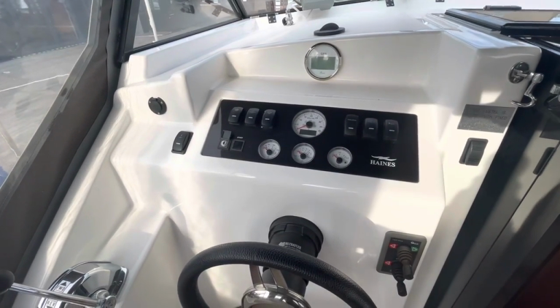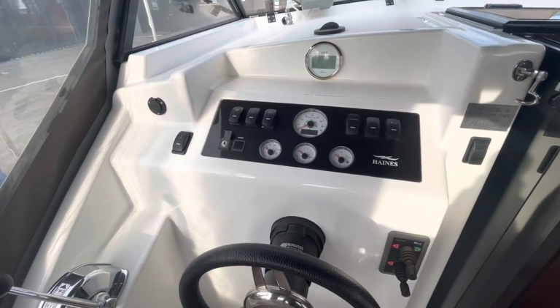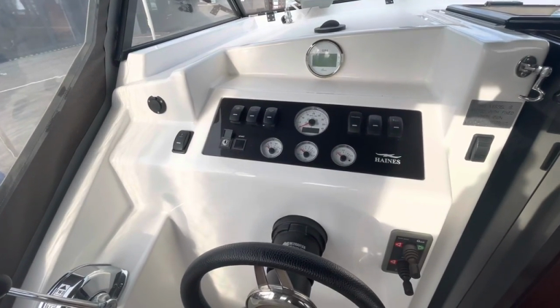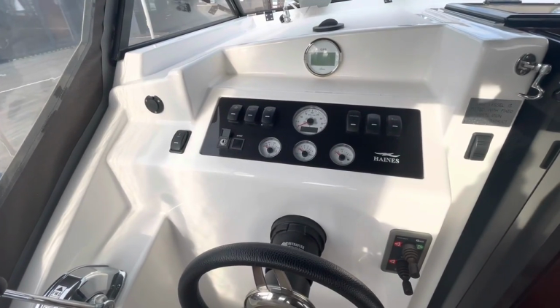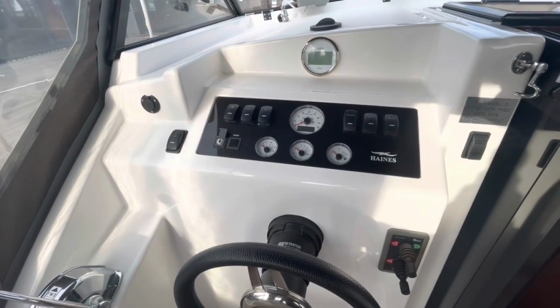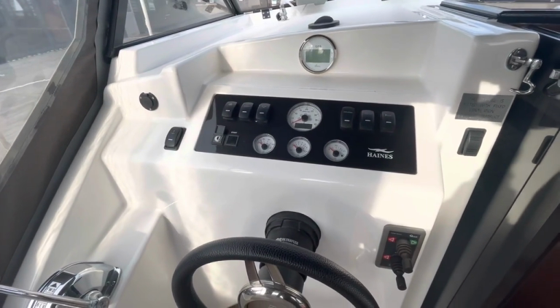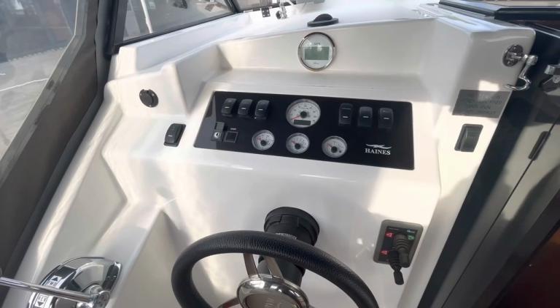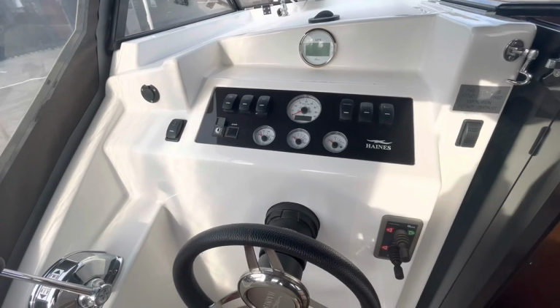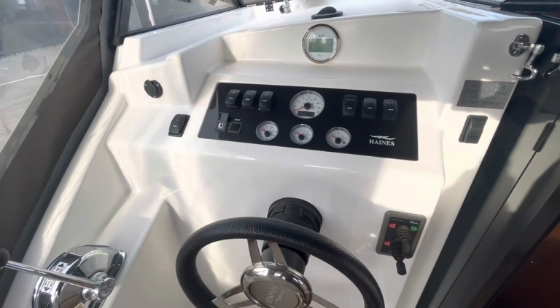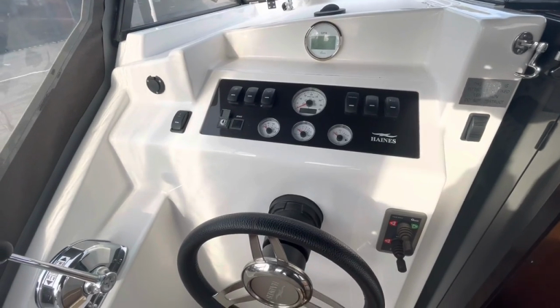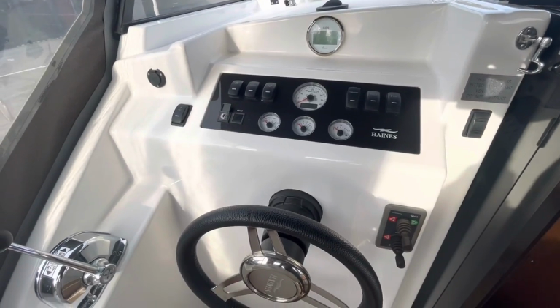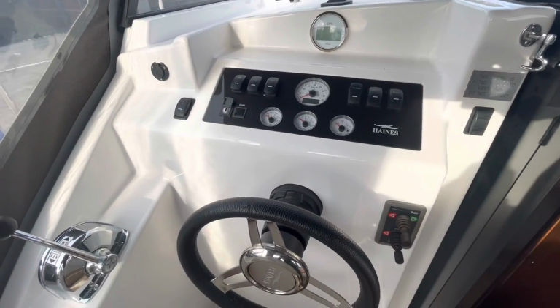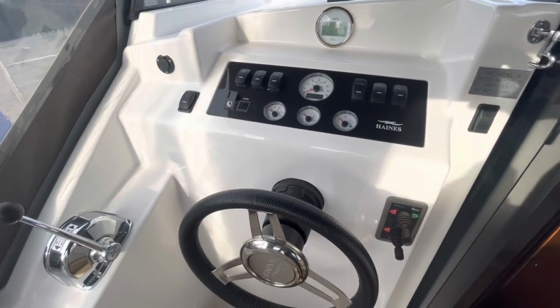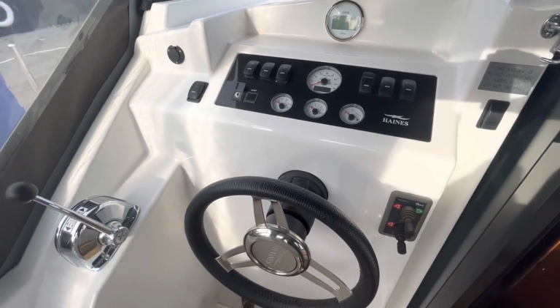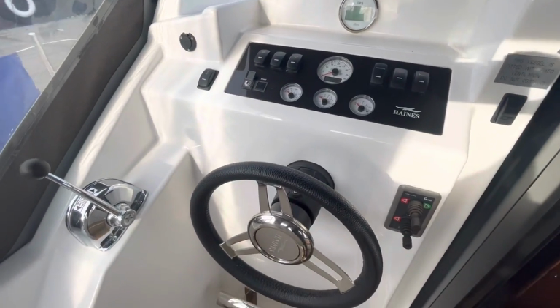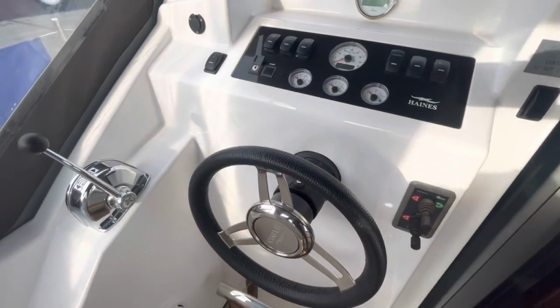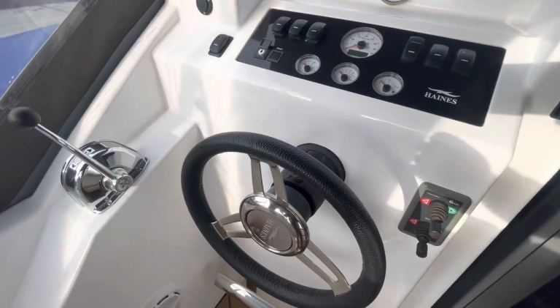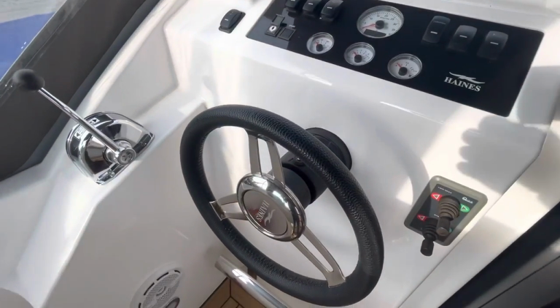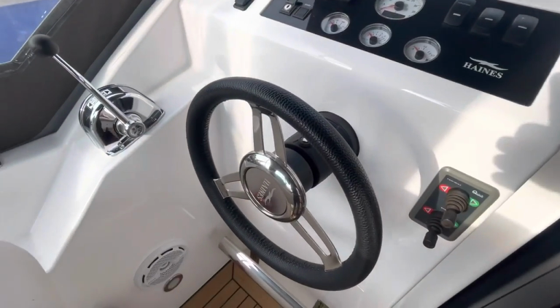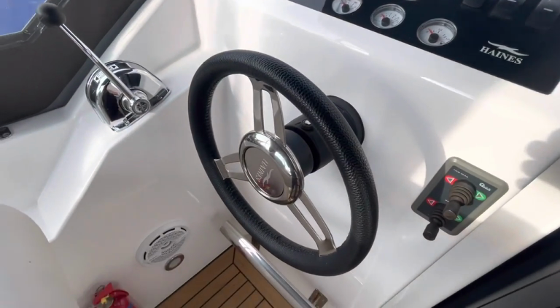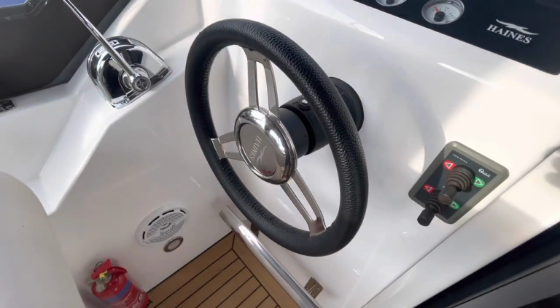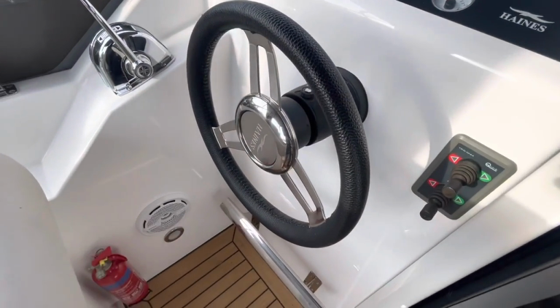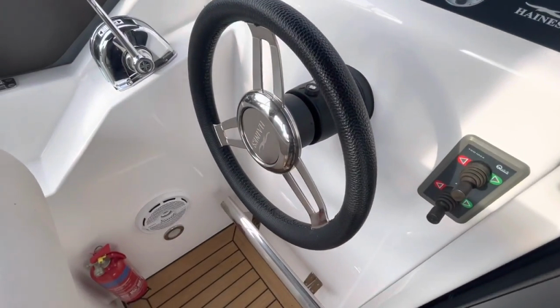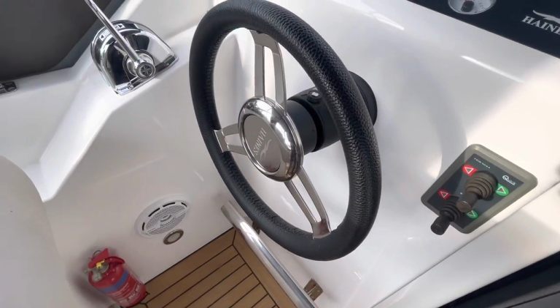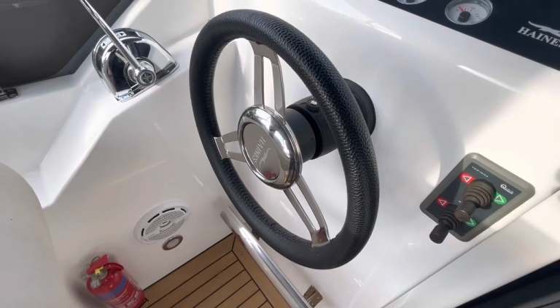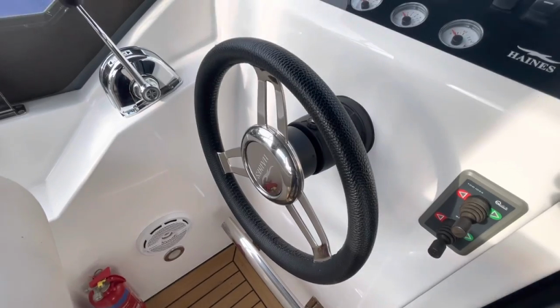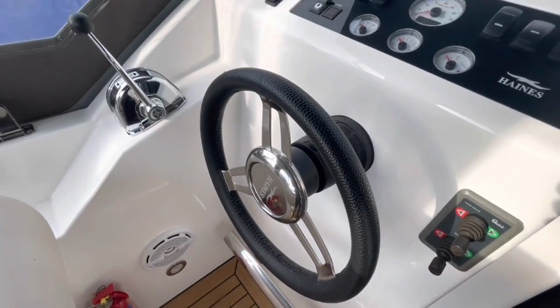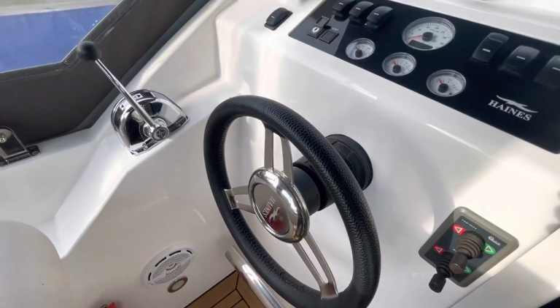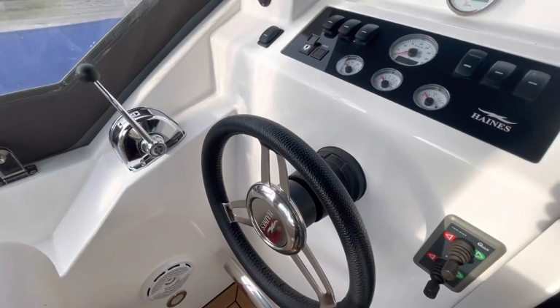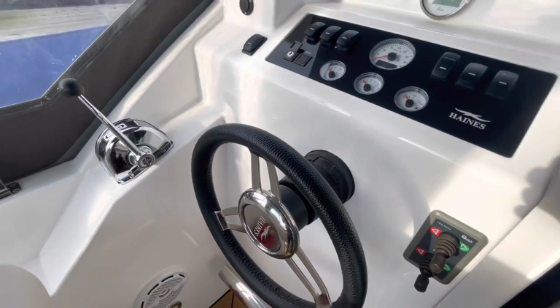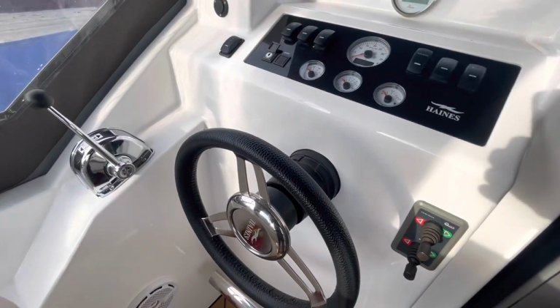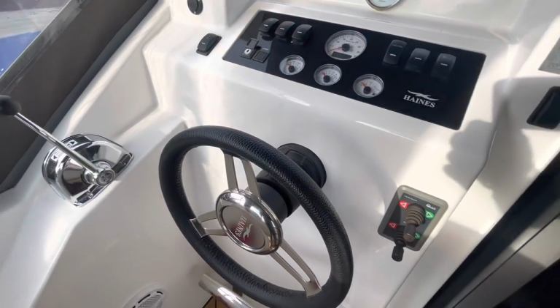She has 250 engine hours and has been serviced by Haynes, maintained regularly by them.